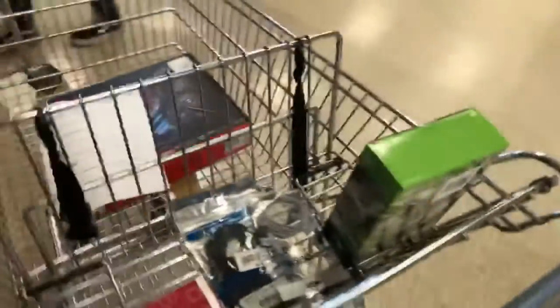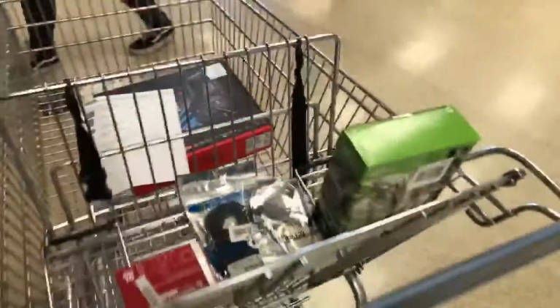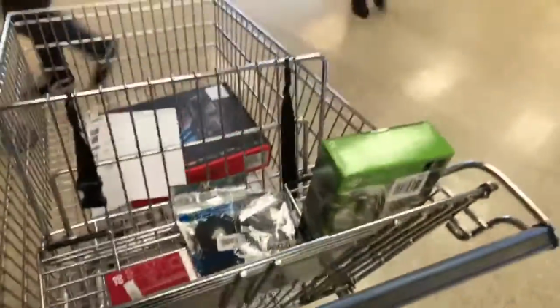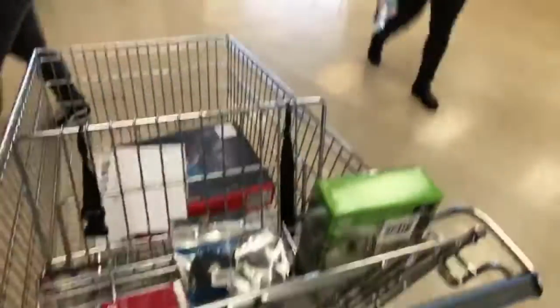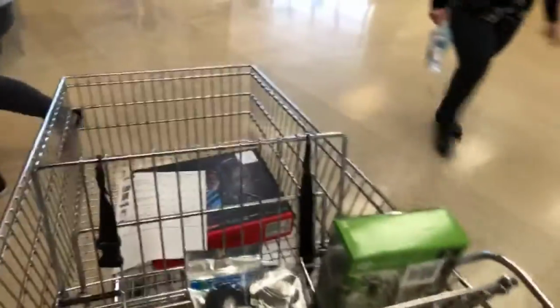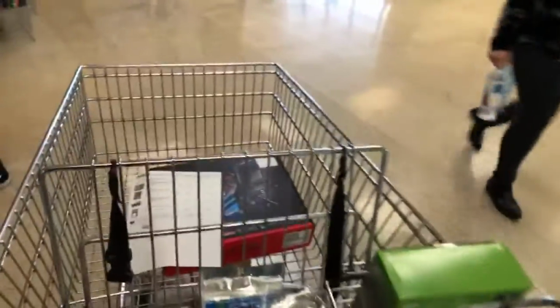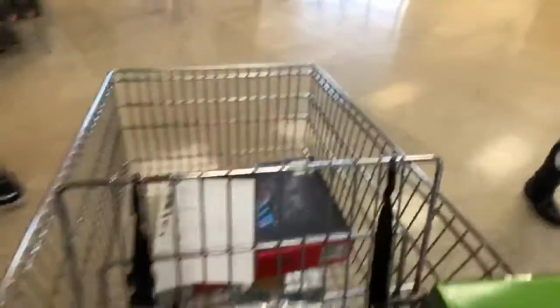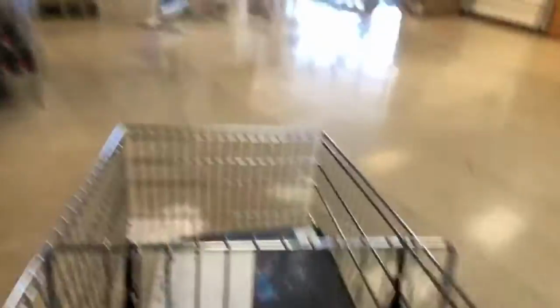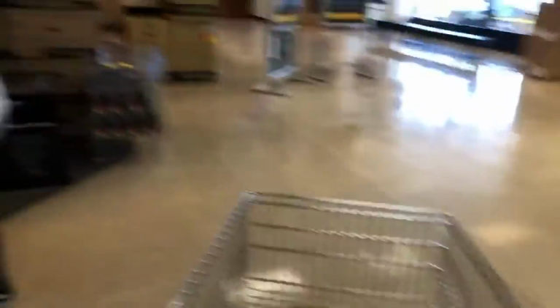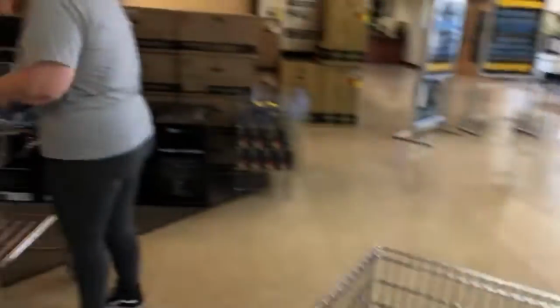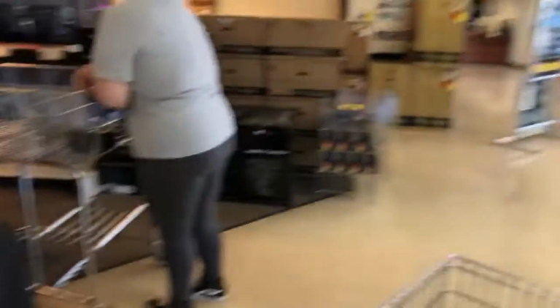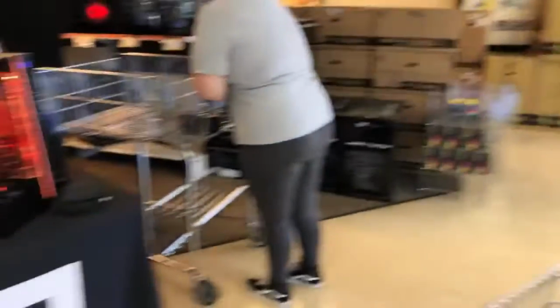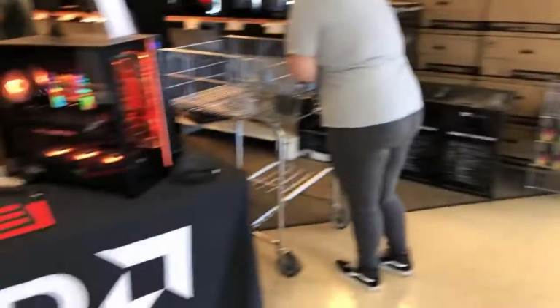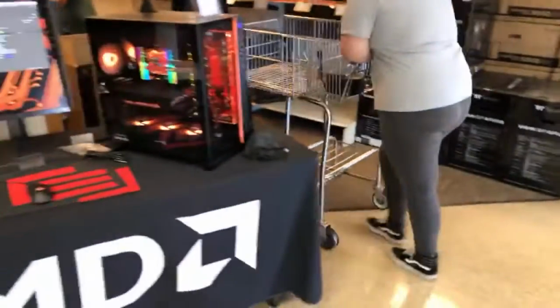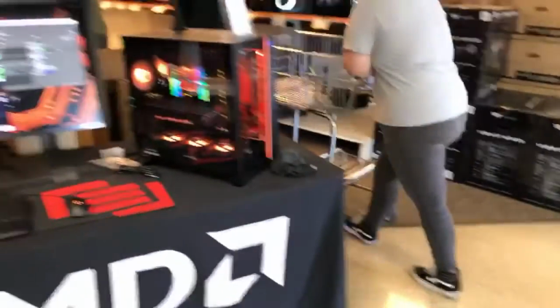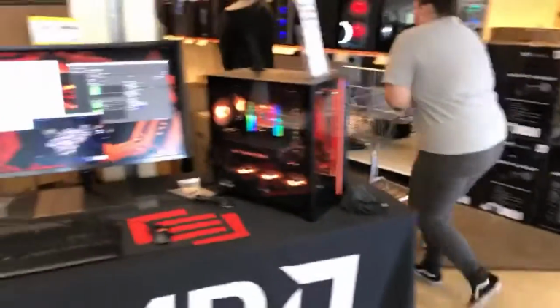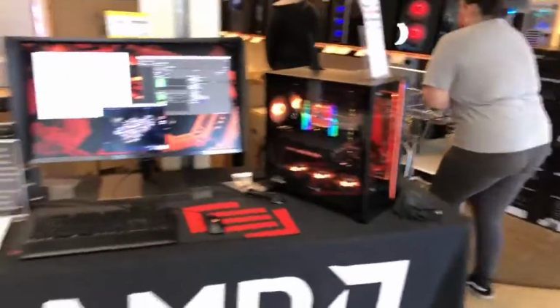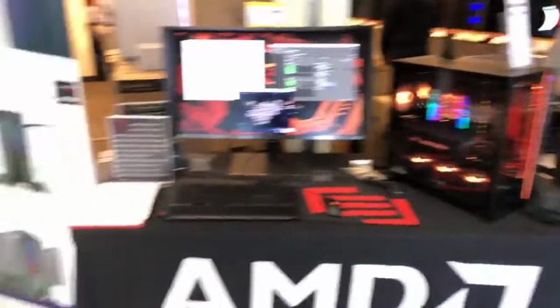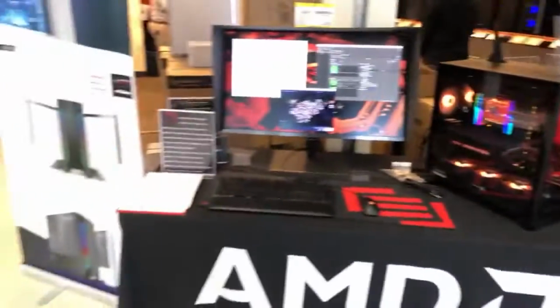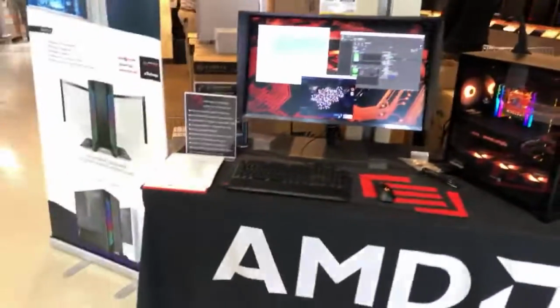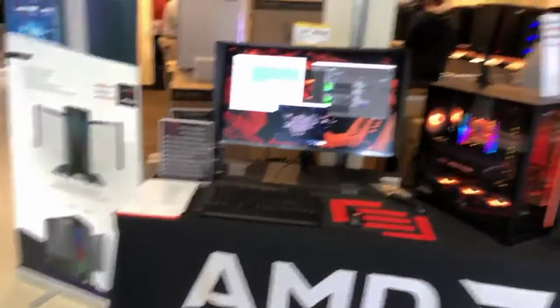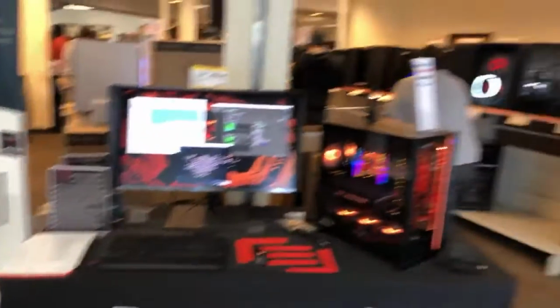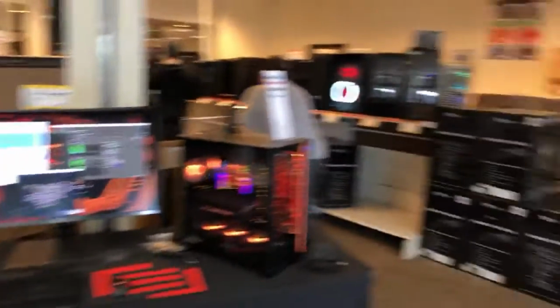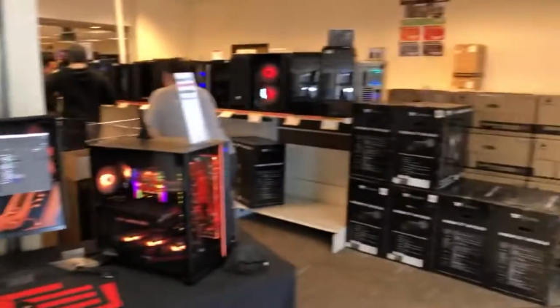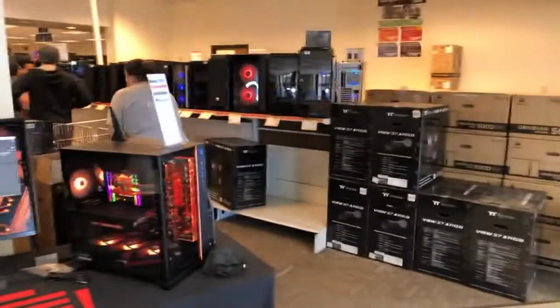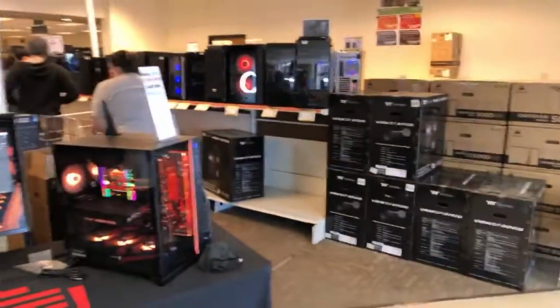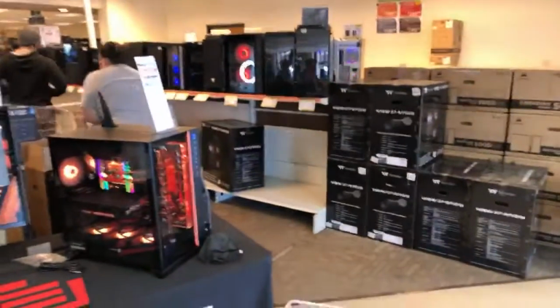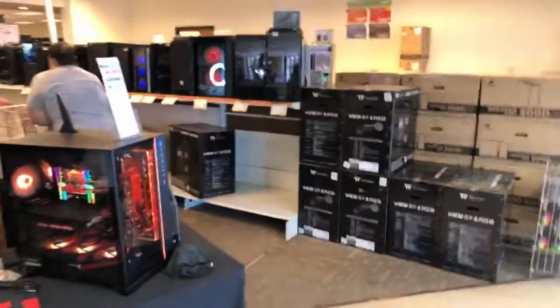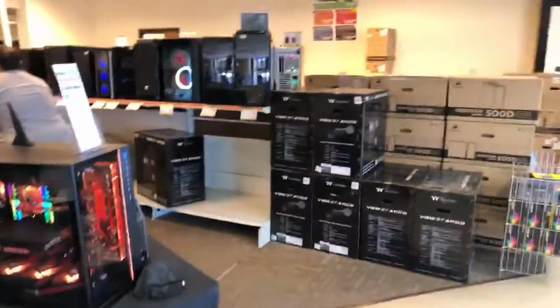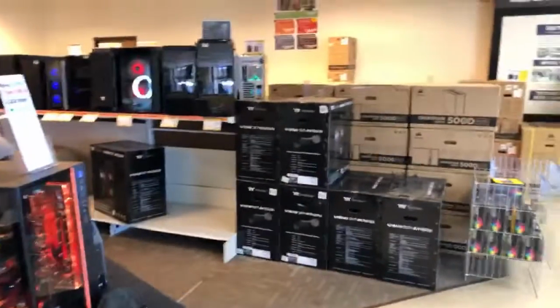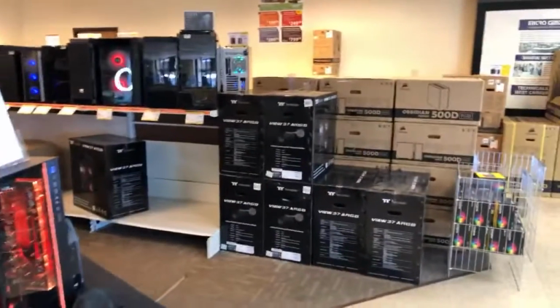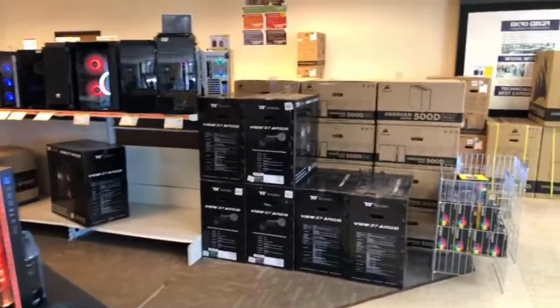Everything else is behind the counter — we've got to pick it up. They just changed a few things around here, so I just wanted to give you guys a quick walk around before I get ready to head out.